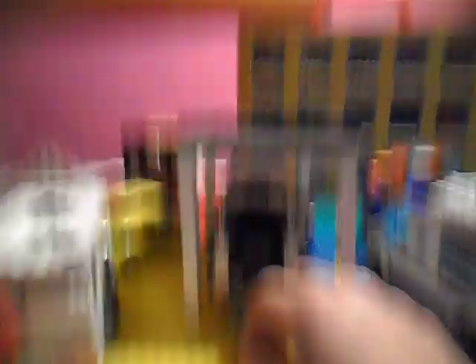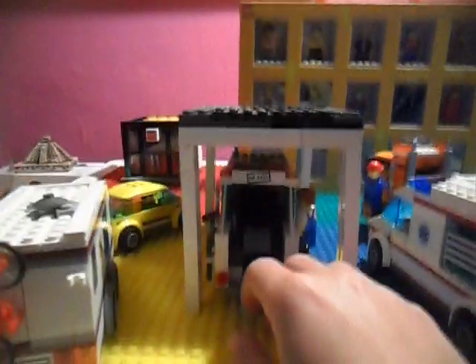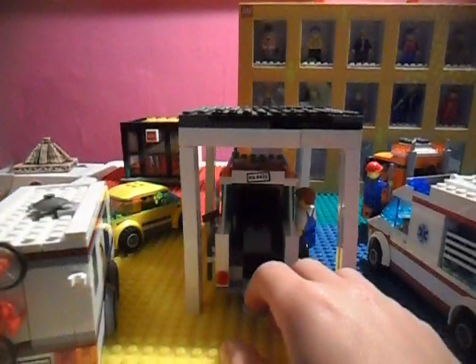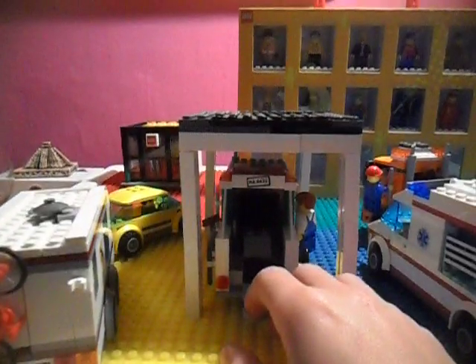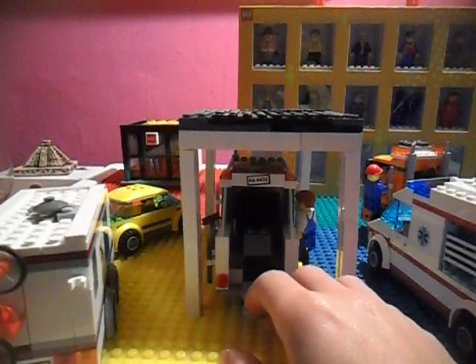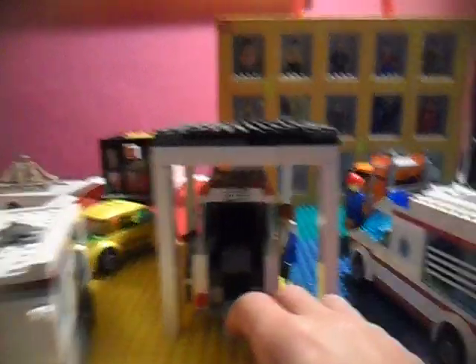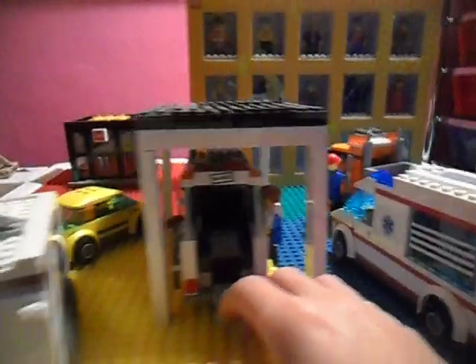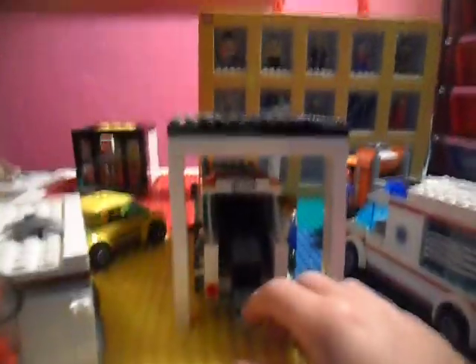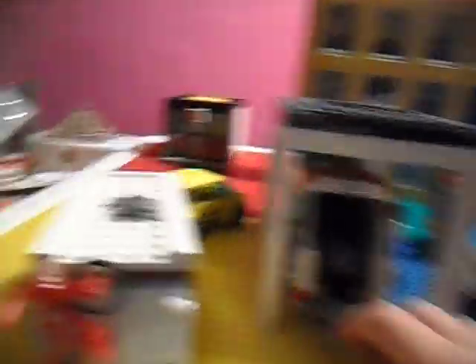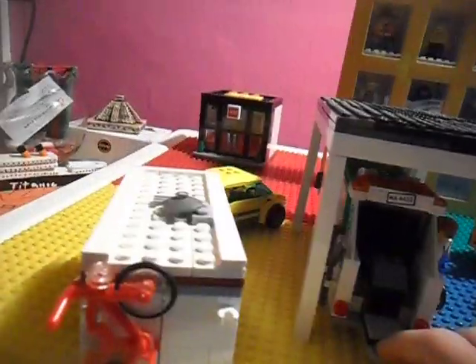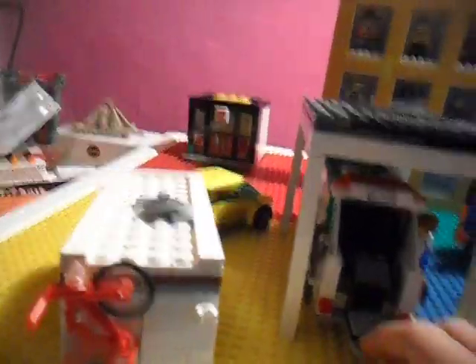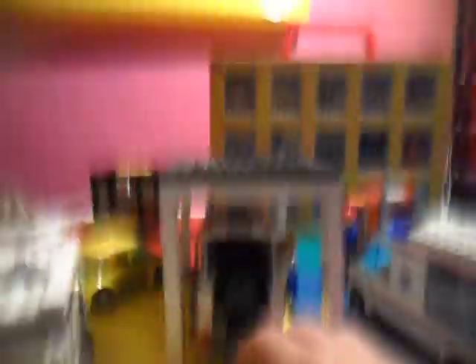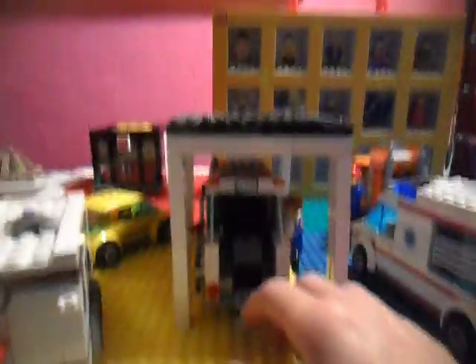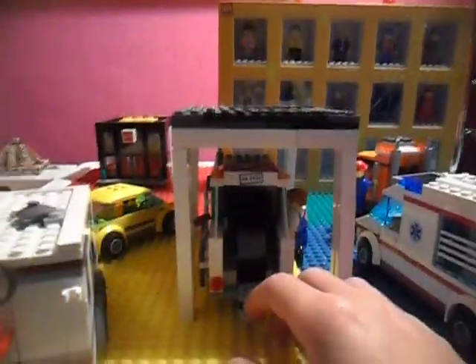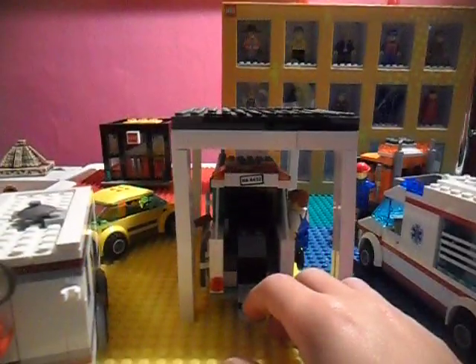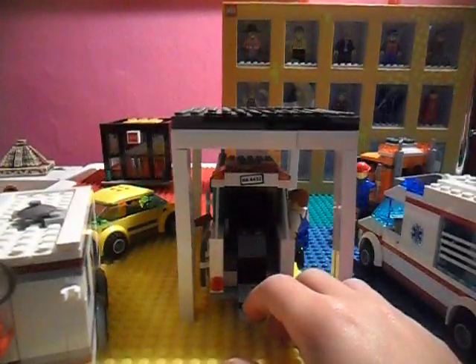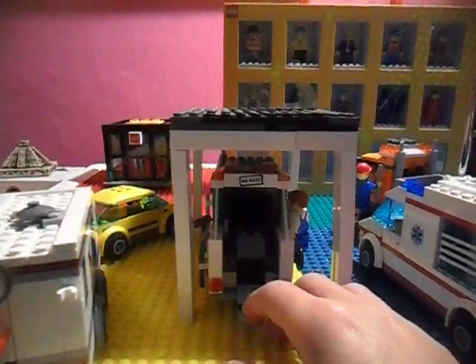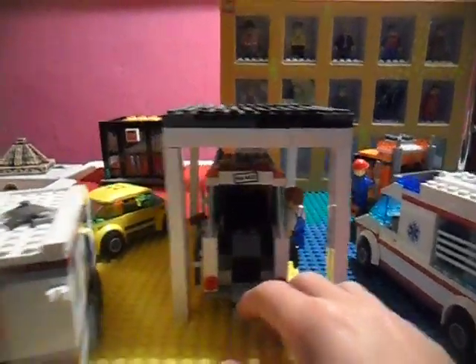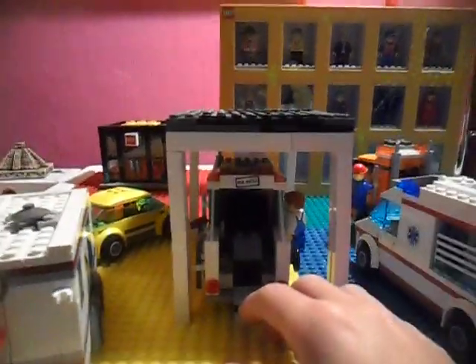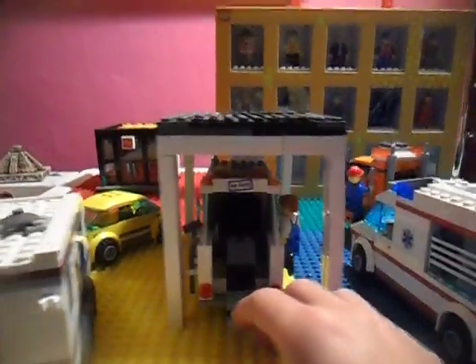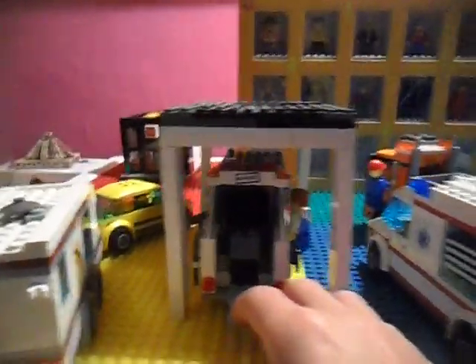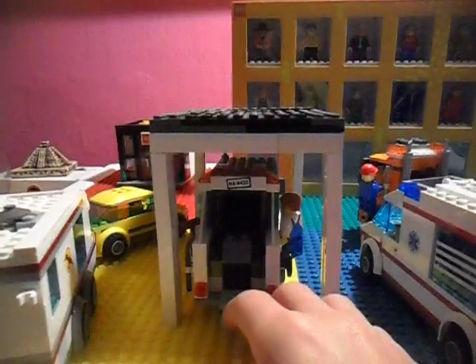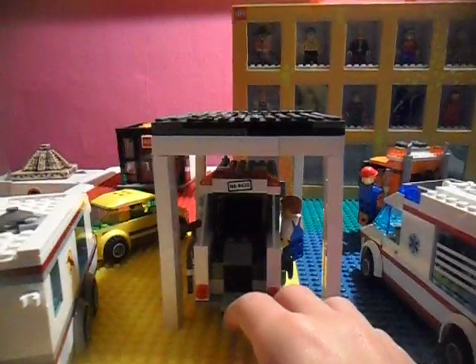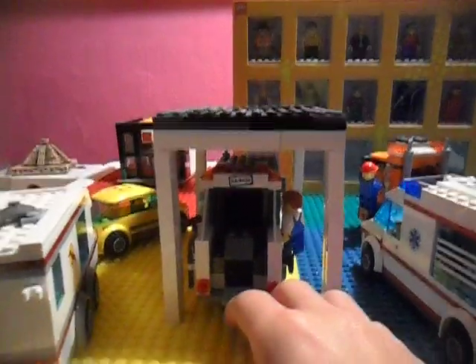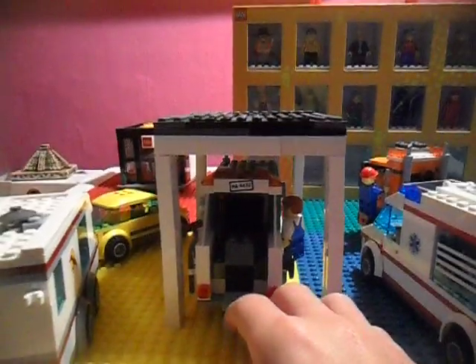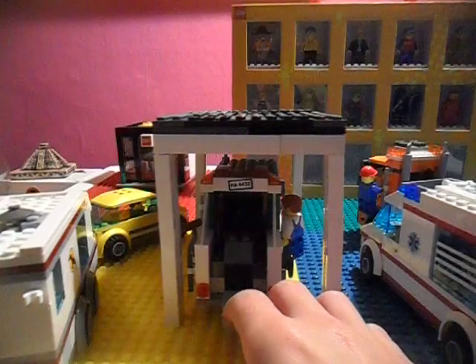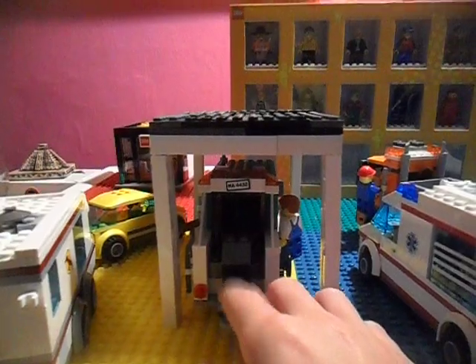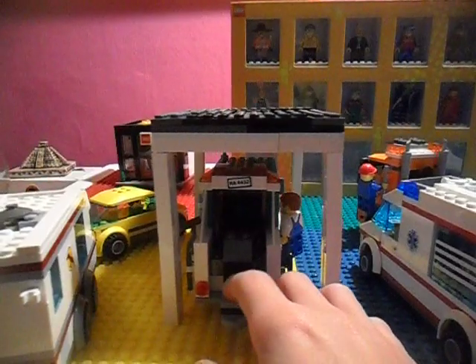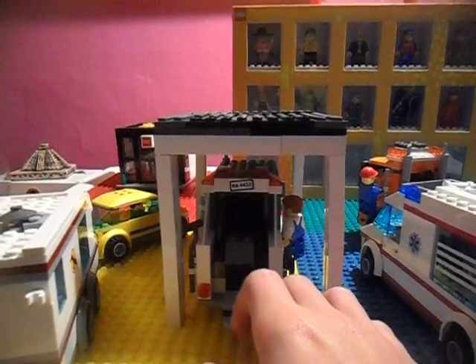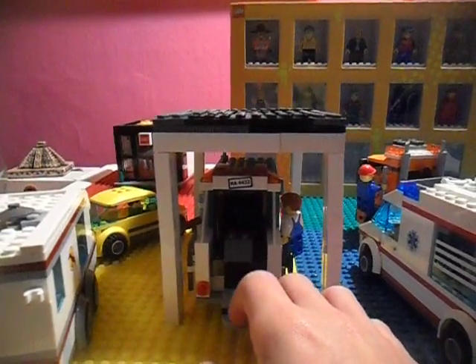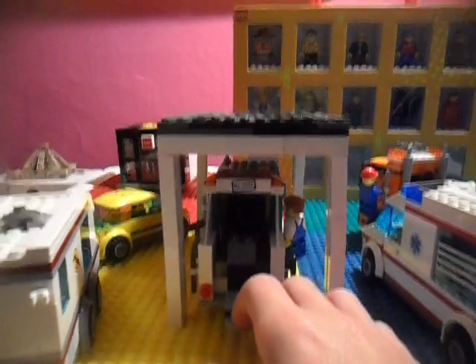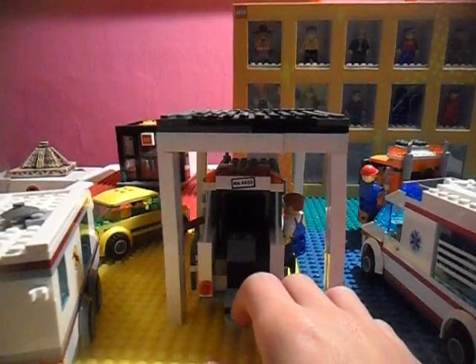So this would be a good garage for anything really. I don't think anything is taller than the great vehicles, except for the 18 wheelers.